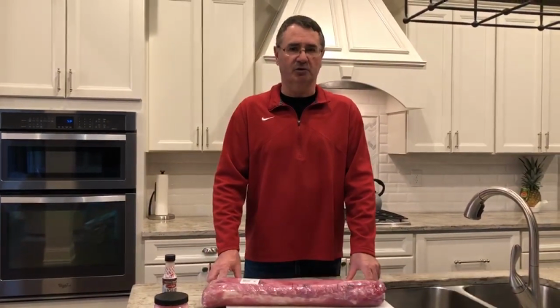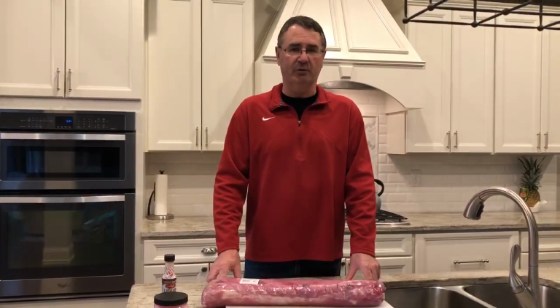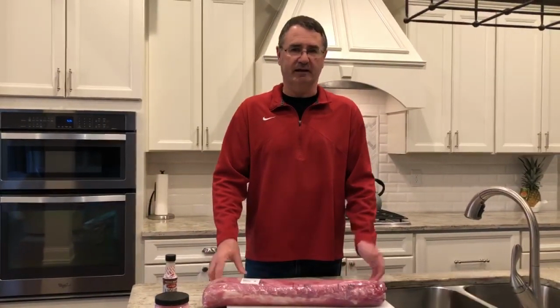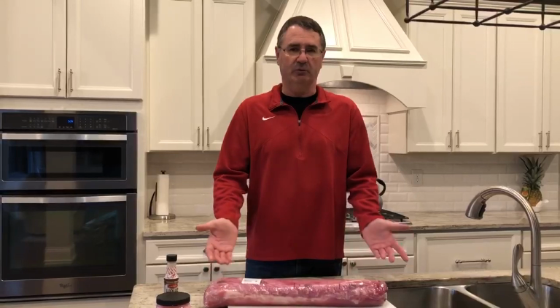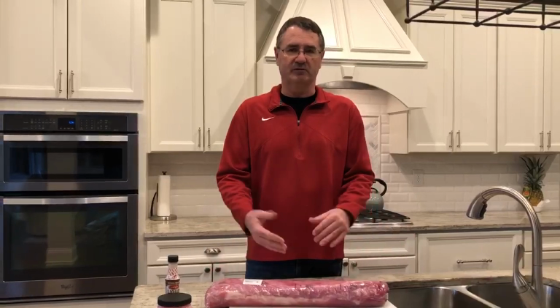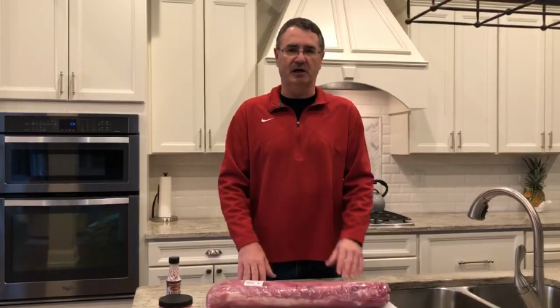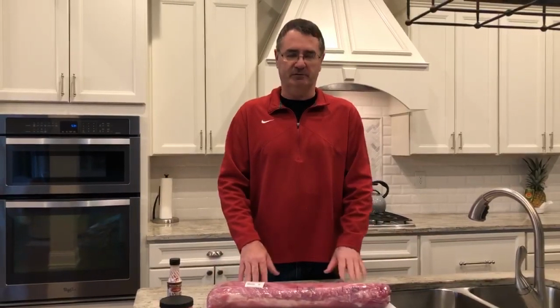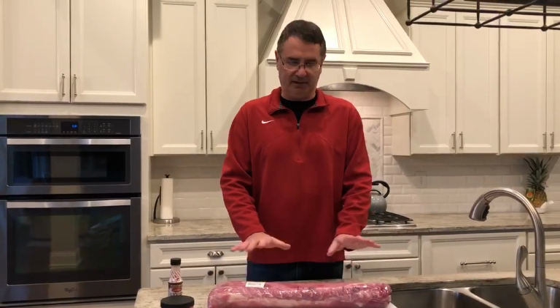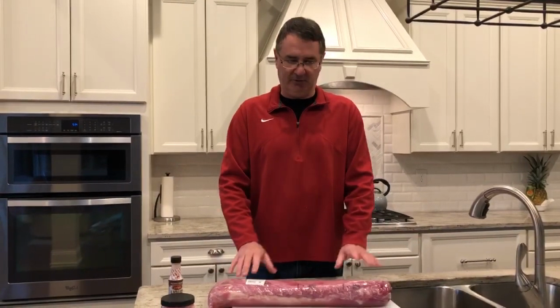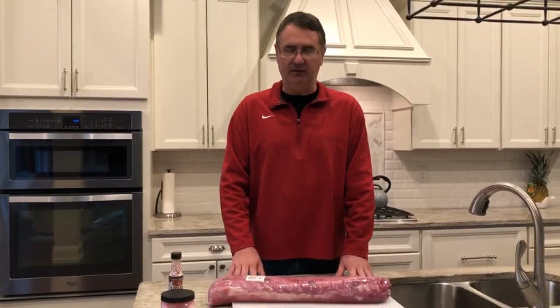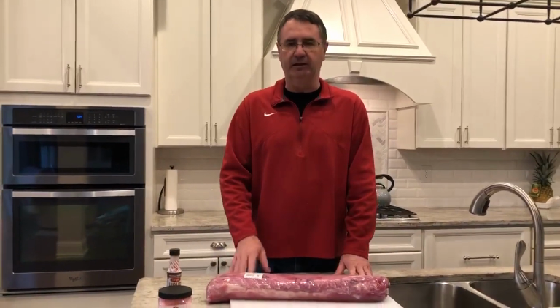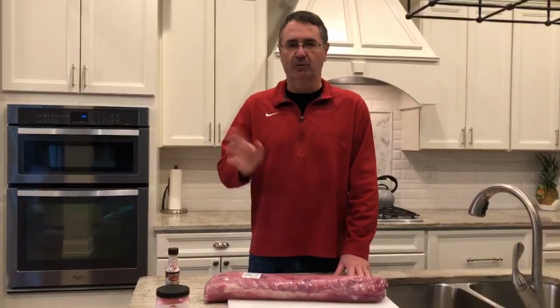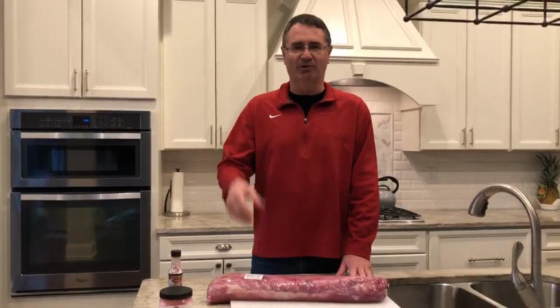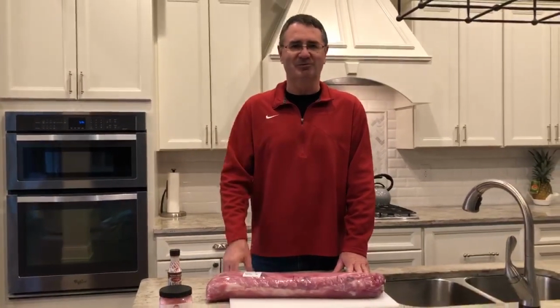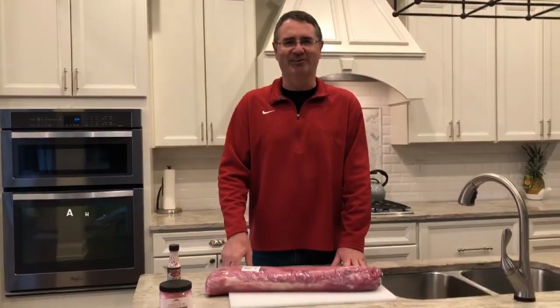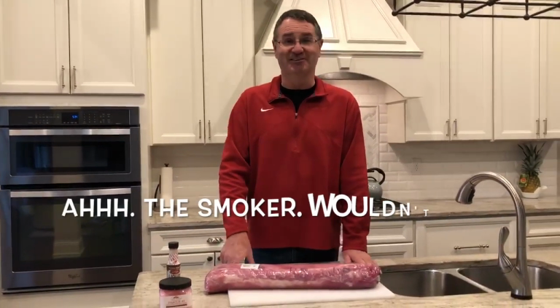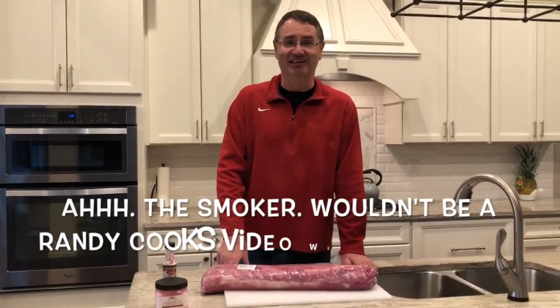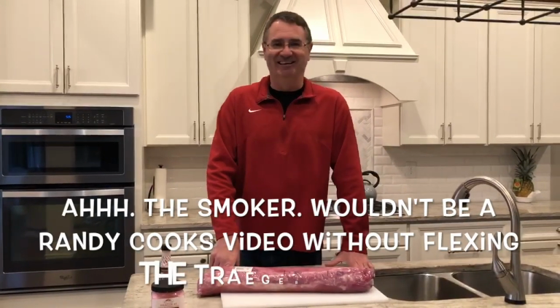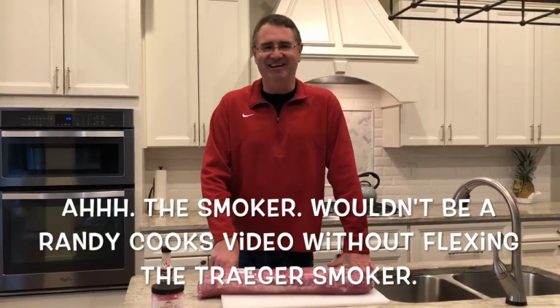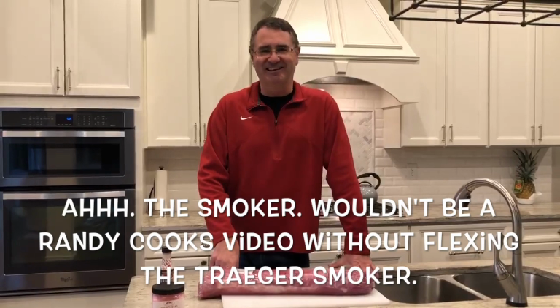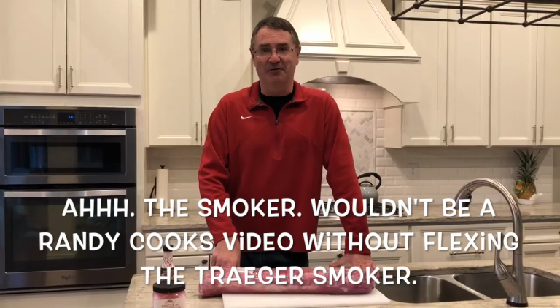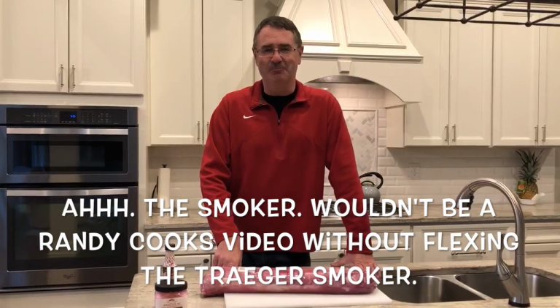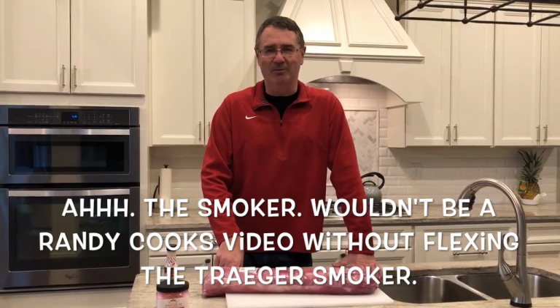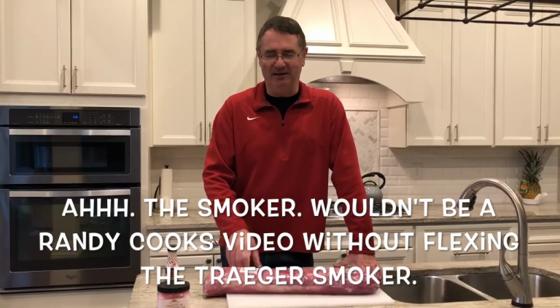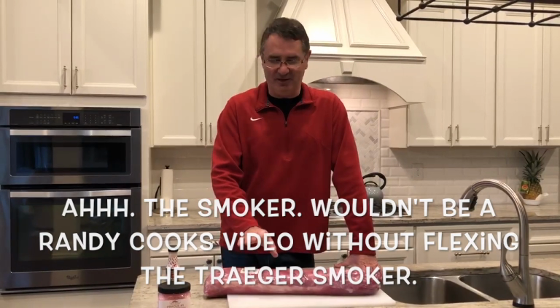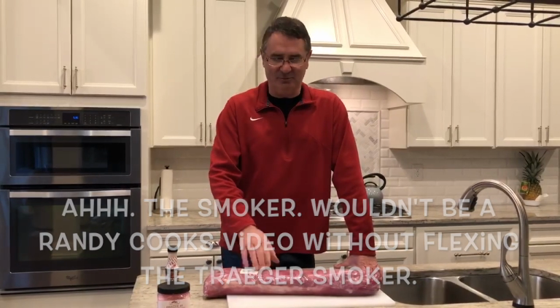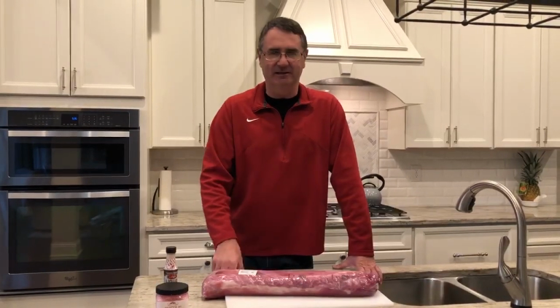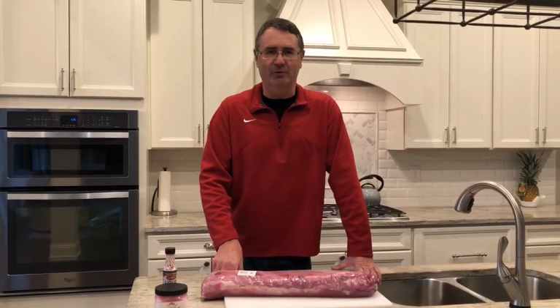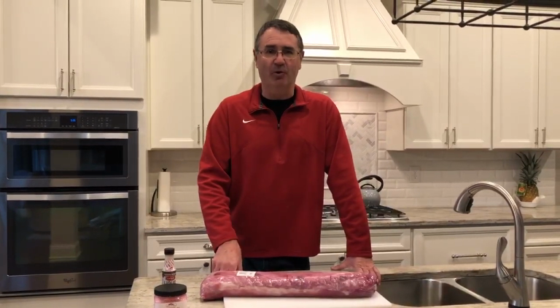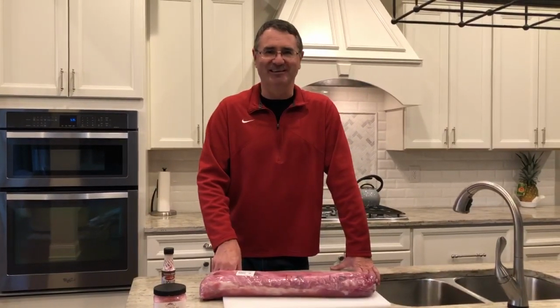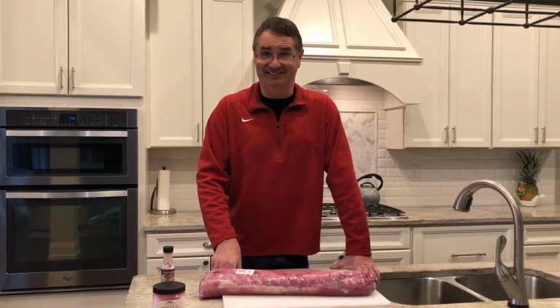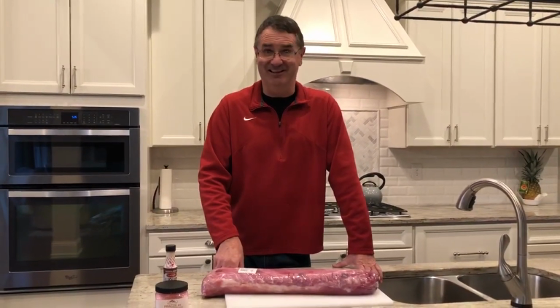On the 12th day we'll take it out, rinse it off, let it air dry a little bit, and we'll put it on the smoker. I'll be back in a few minutes as we trim up the pork loin.